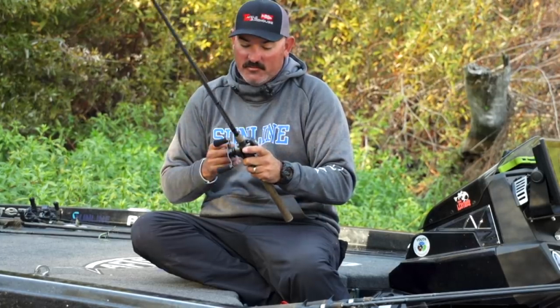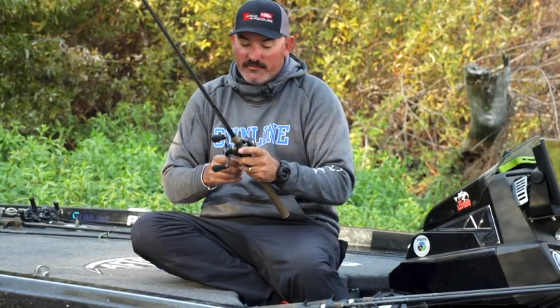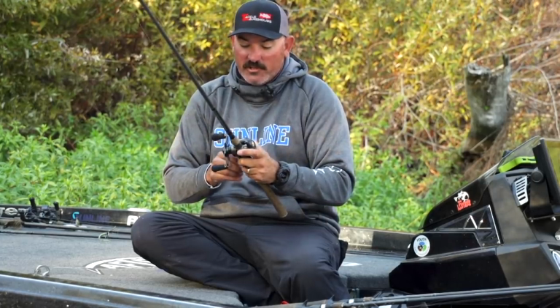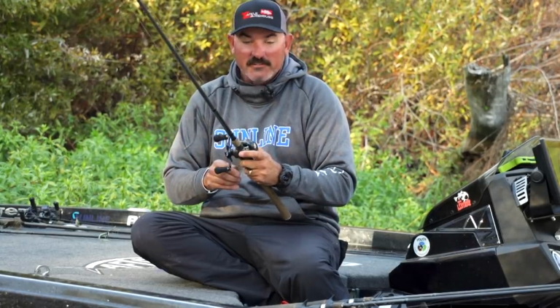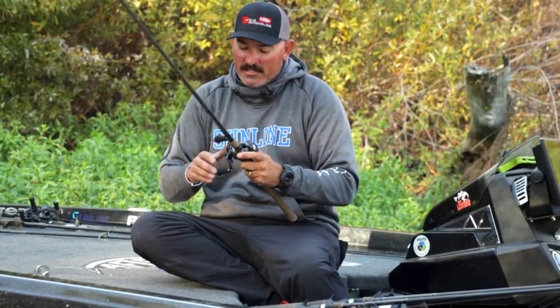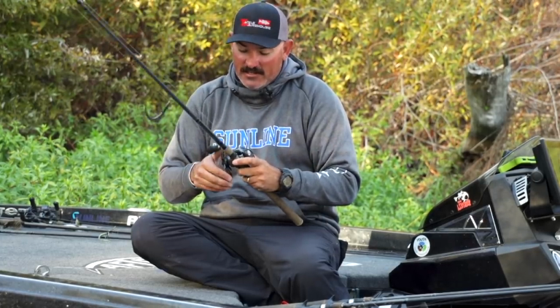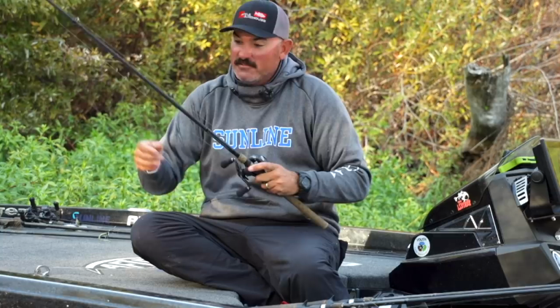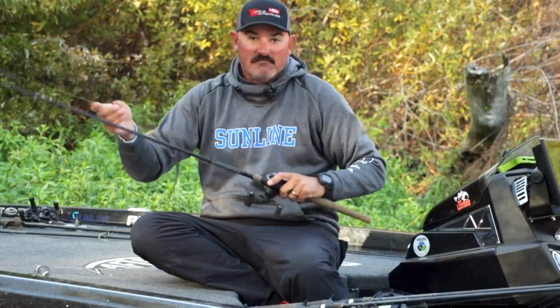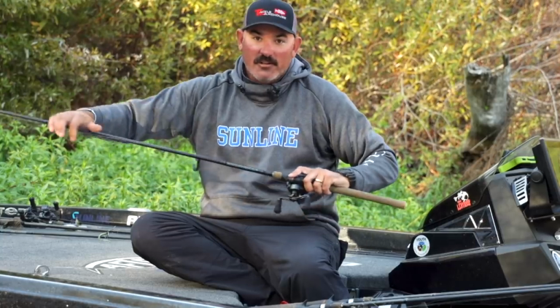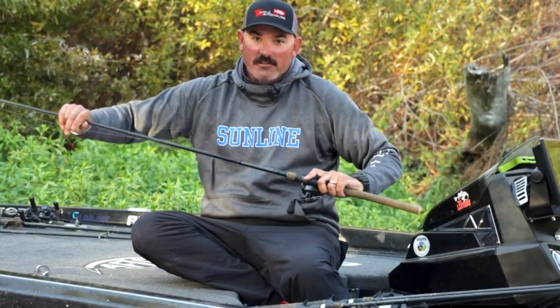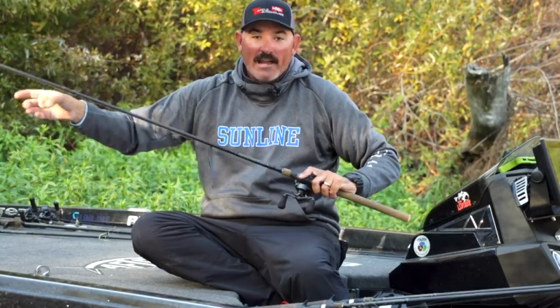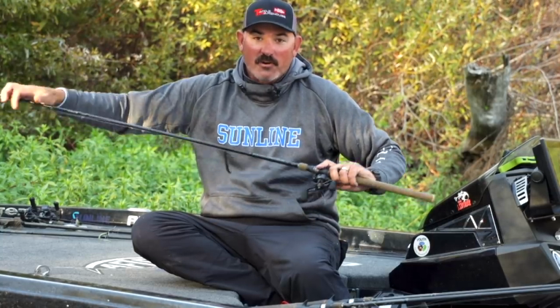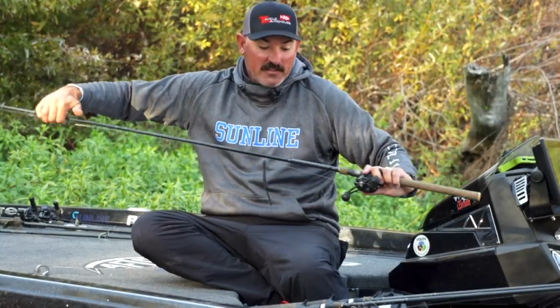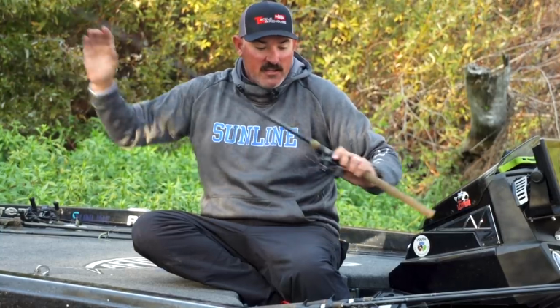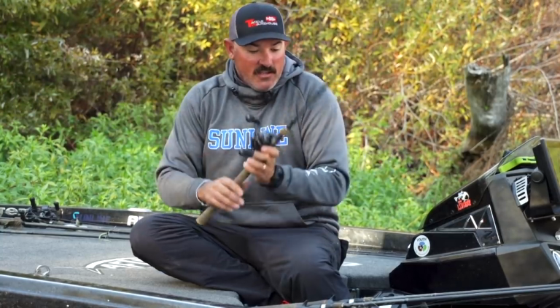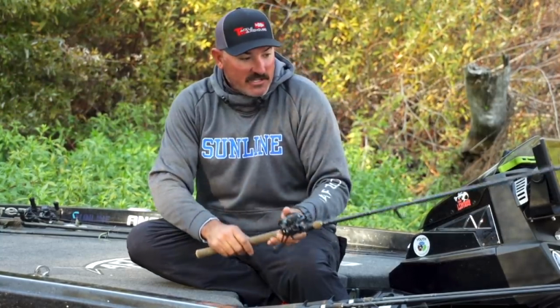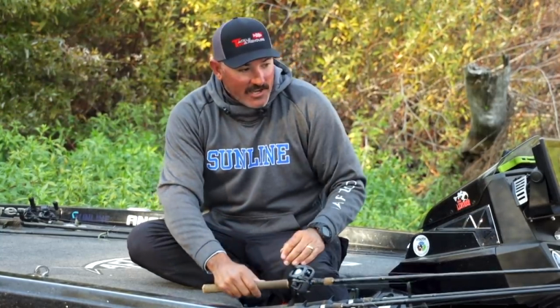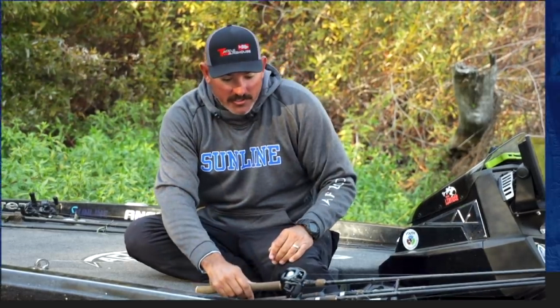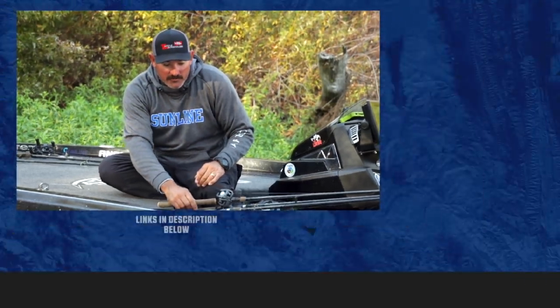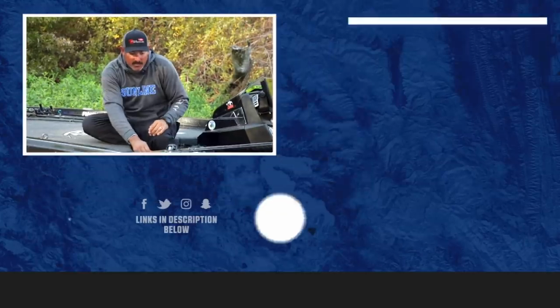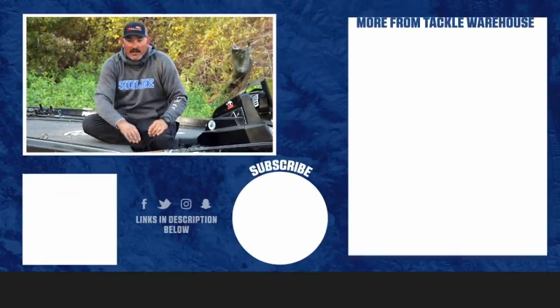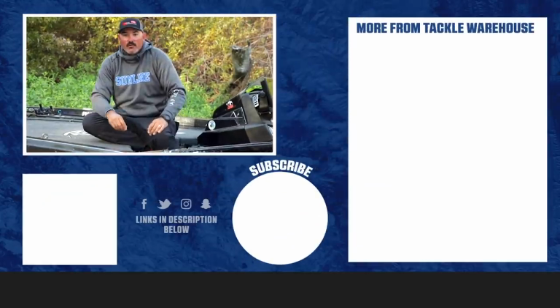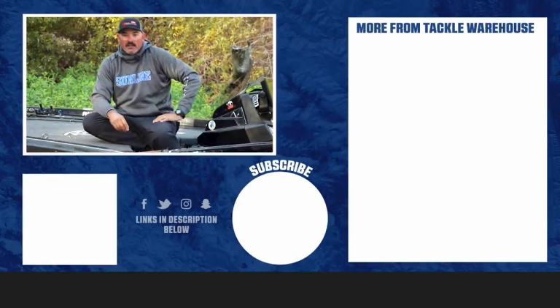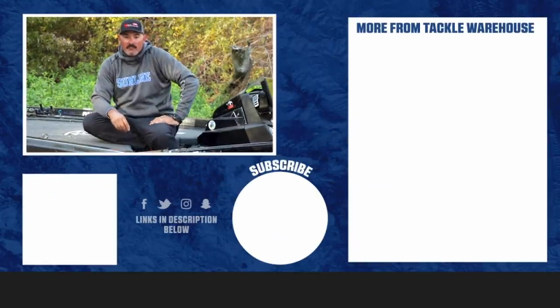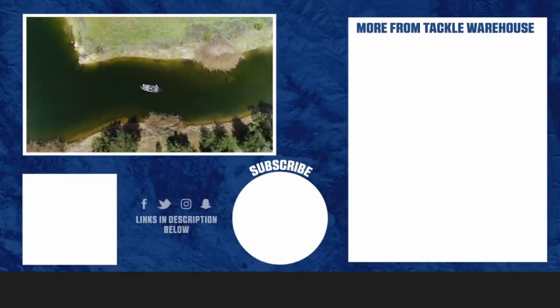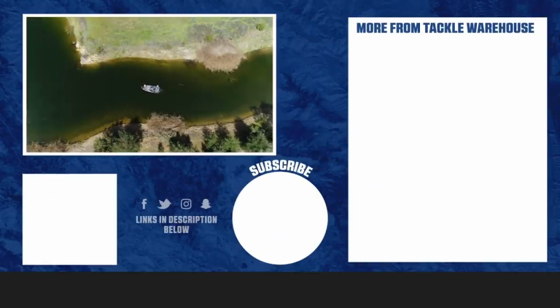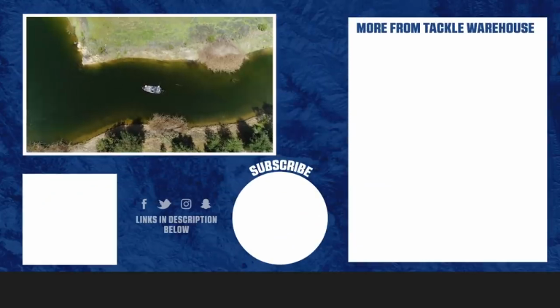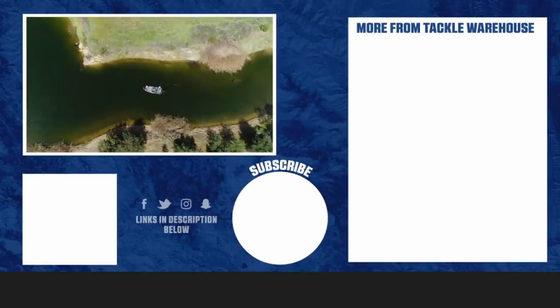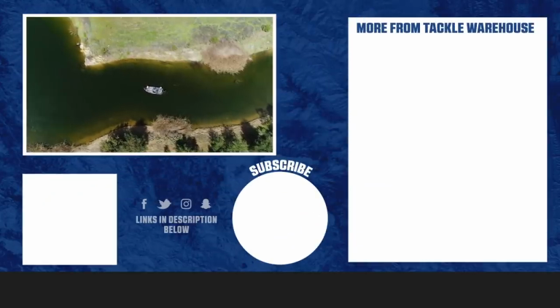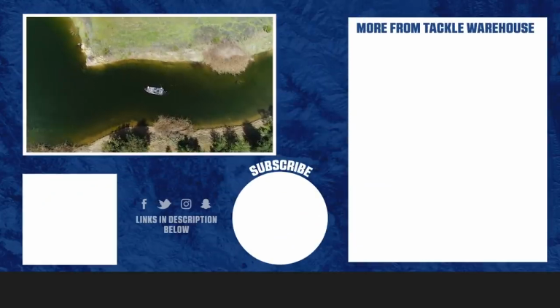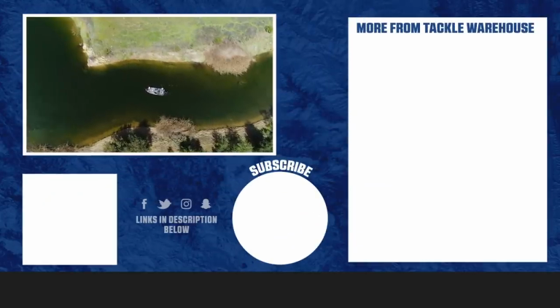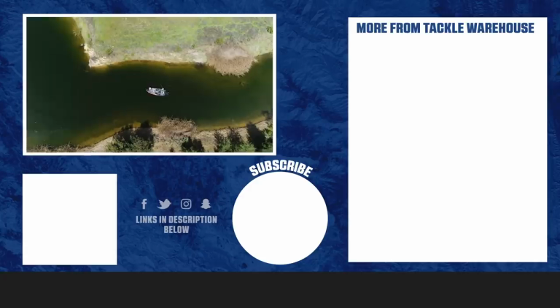You're going to be really efficient, really effective, and you're going to whack them this spring. Make sure to check out all the gear — it's available right now at TackleWarehouse.com. I'll see you on the water this spring; you never know where we're going to be.